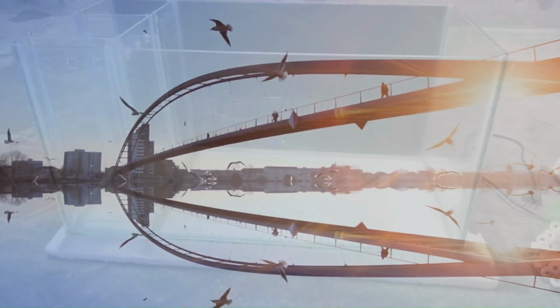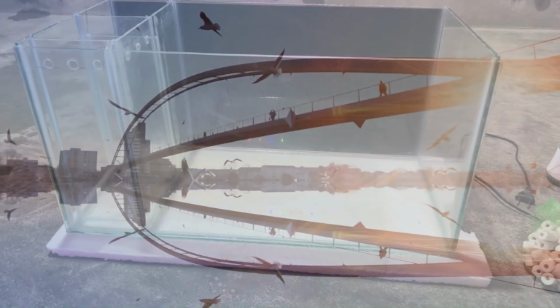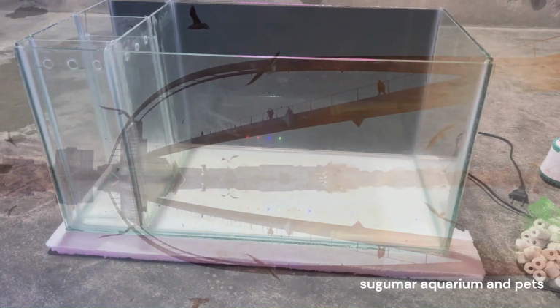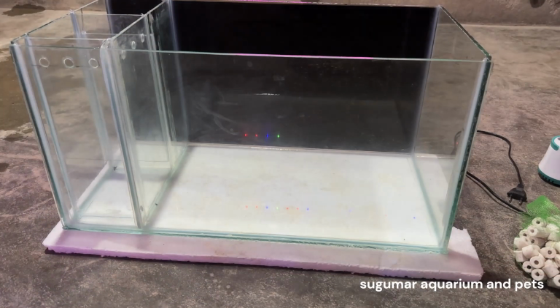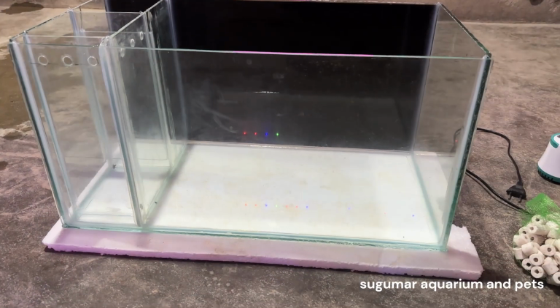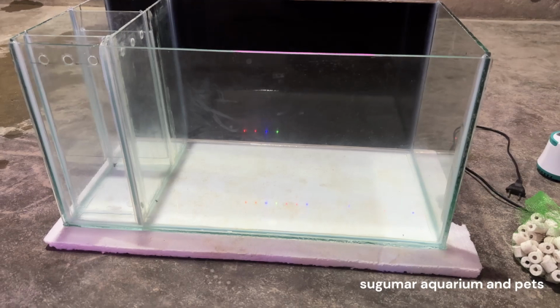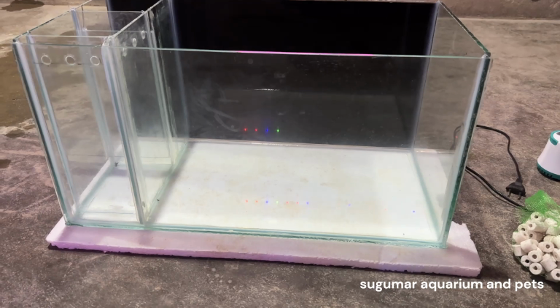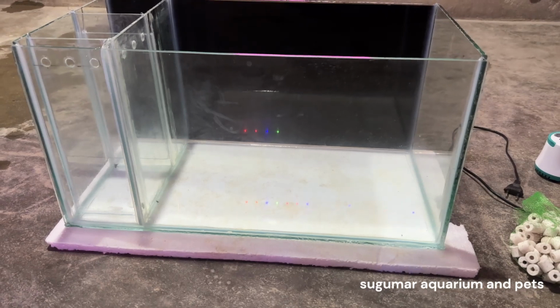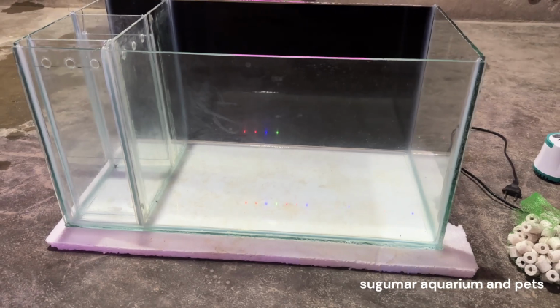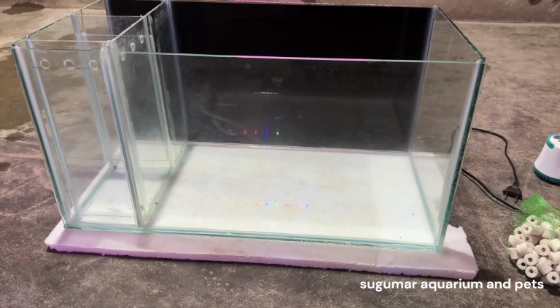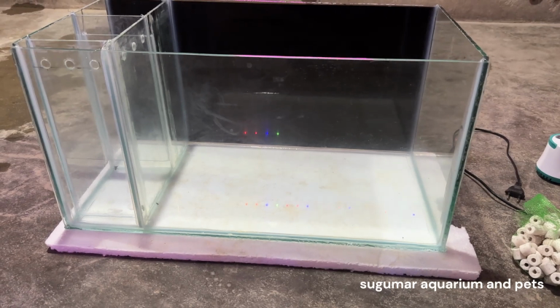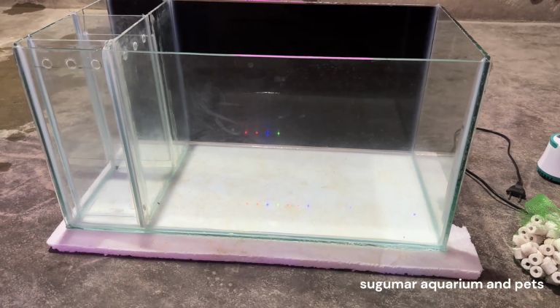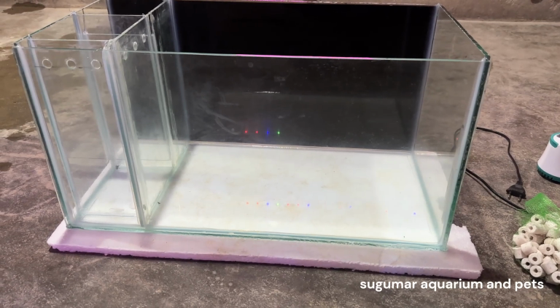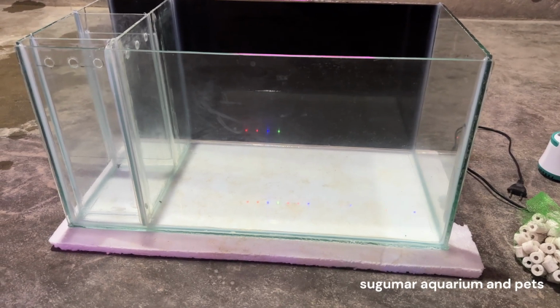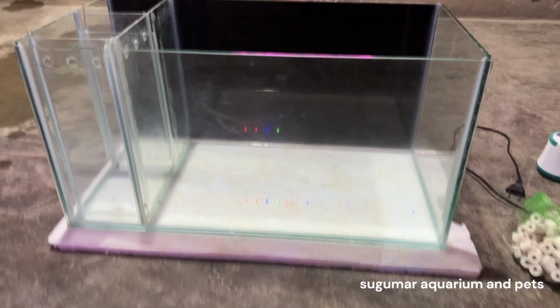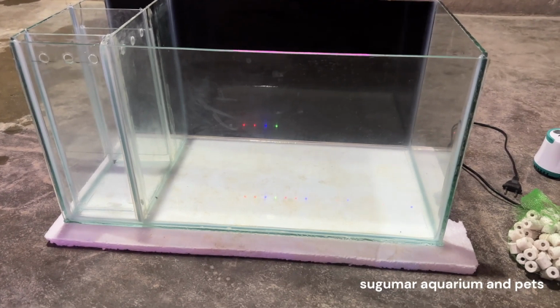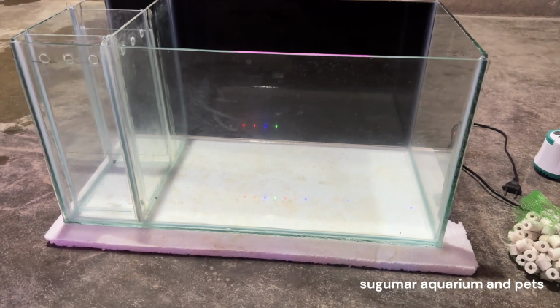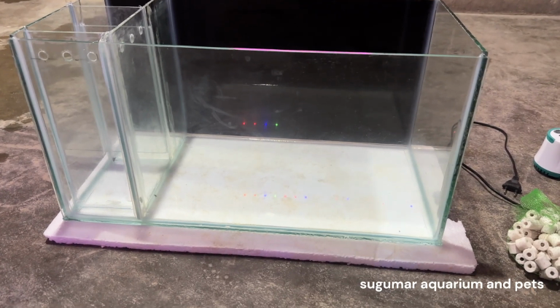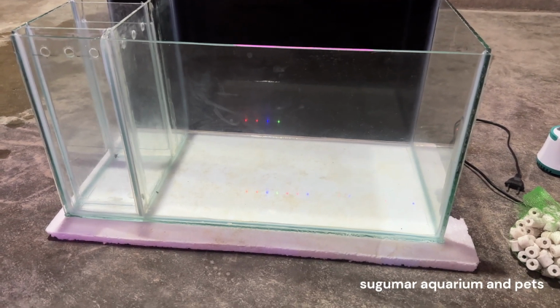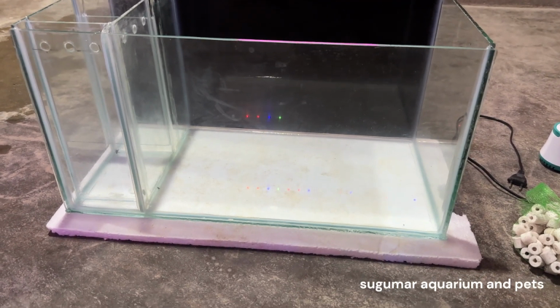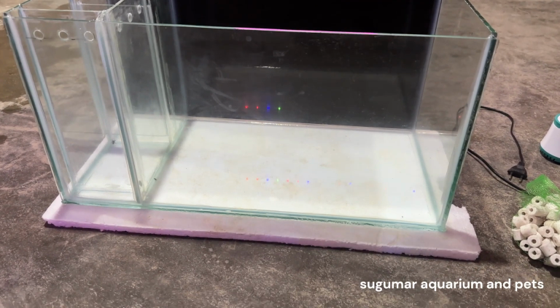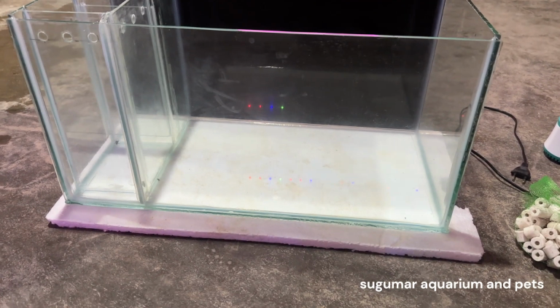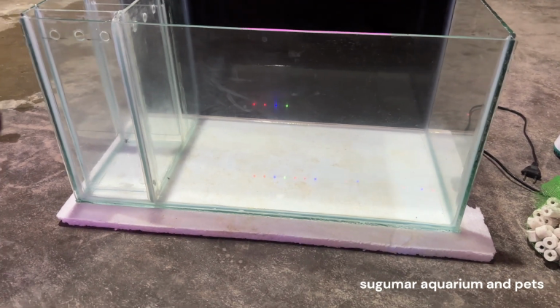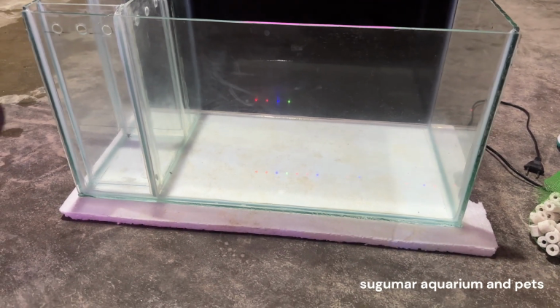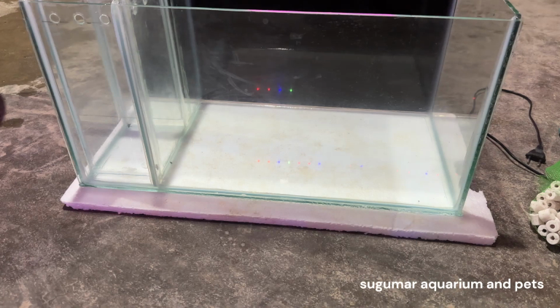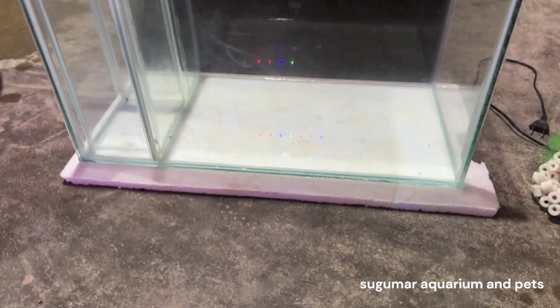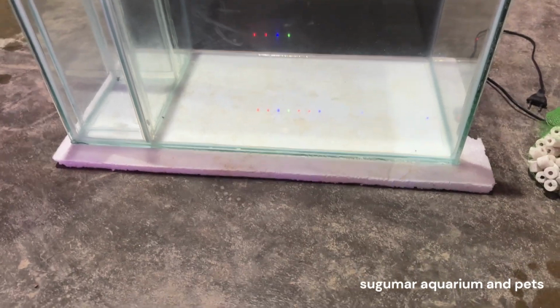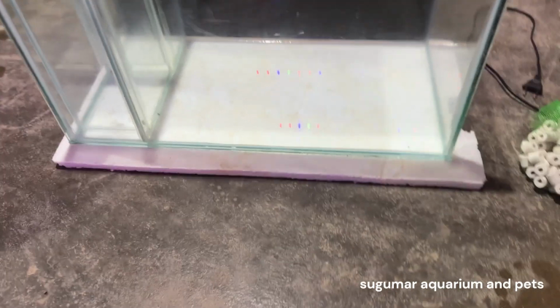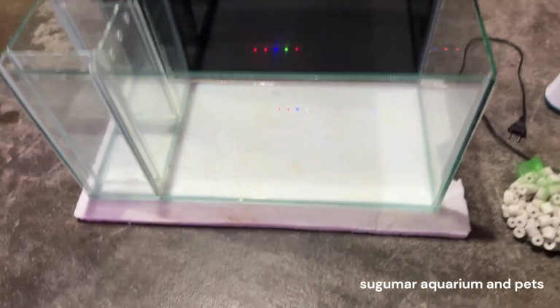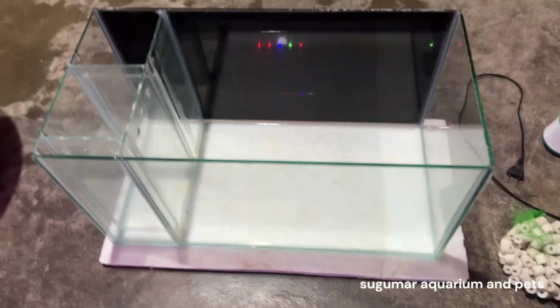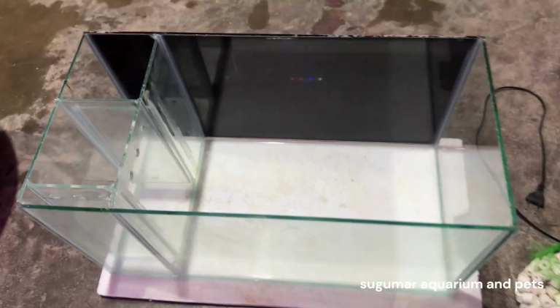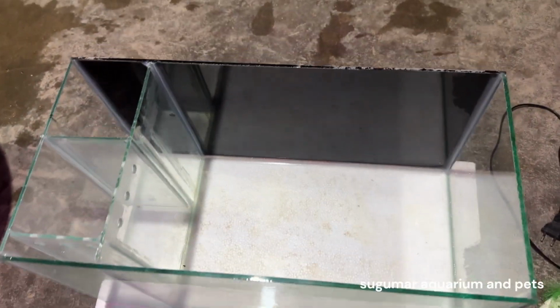Hi guys, we are going to see this today. This is the size 2x1 — 2 feet length, 1 foot height, 1 foot breadth.